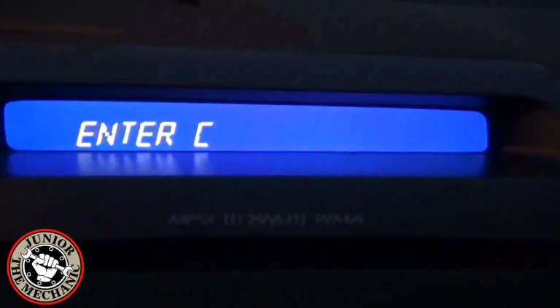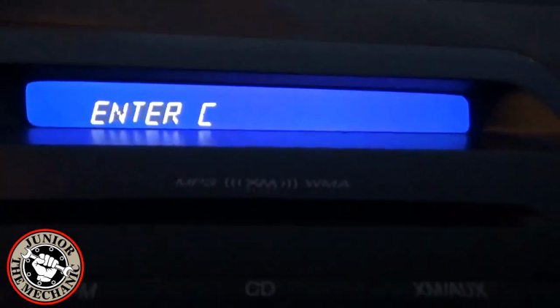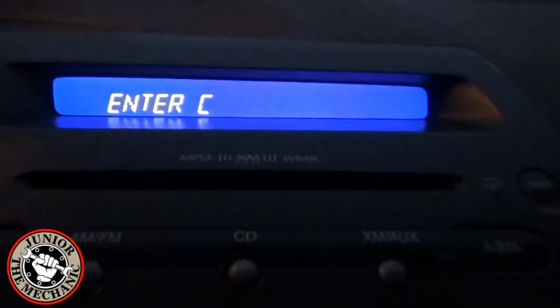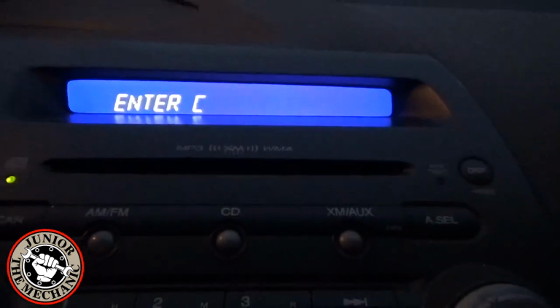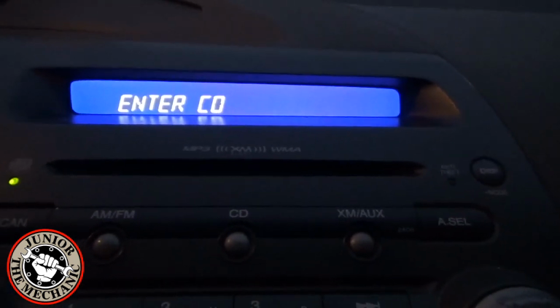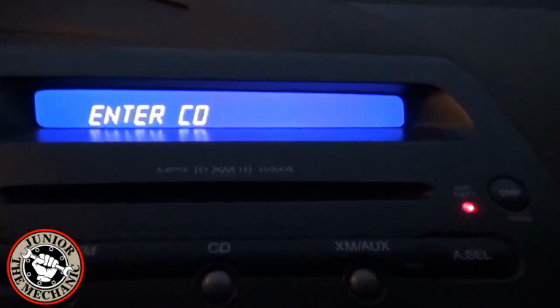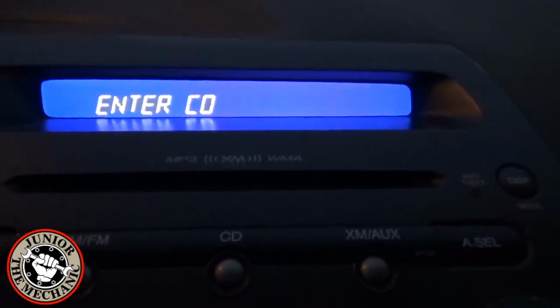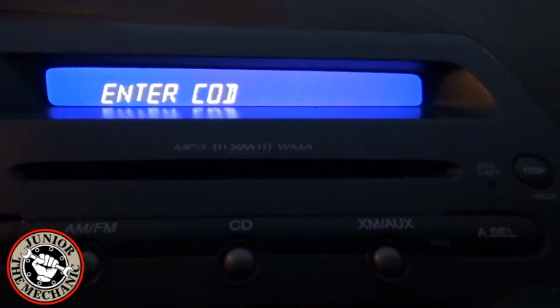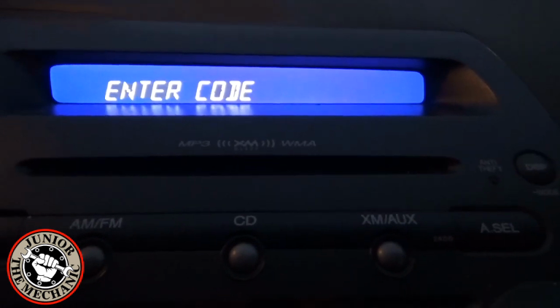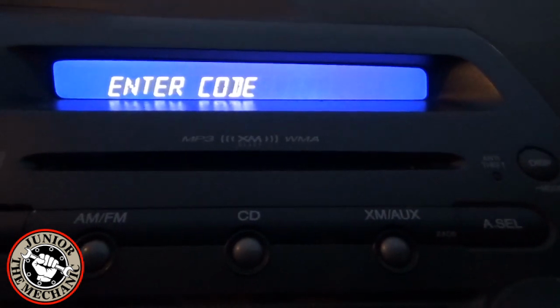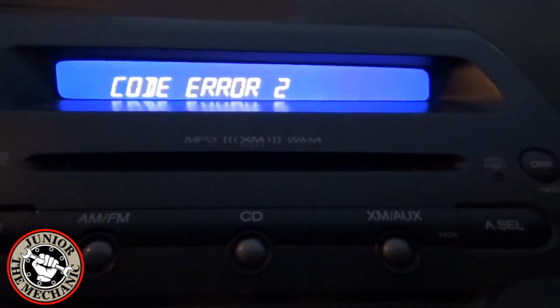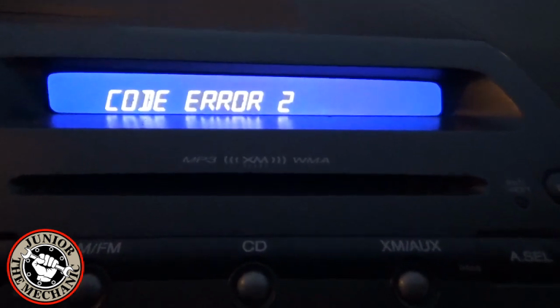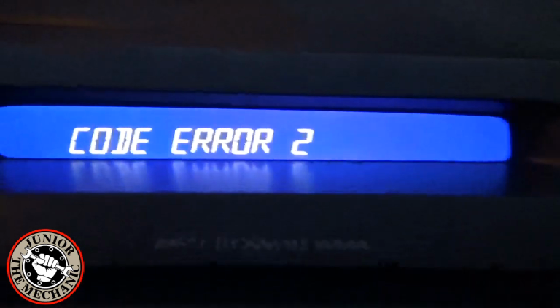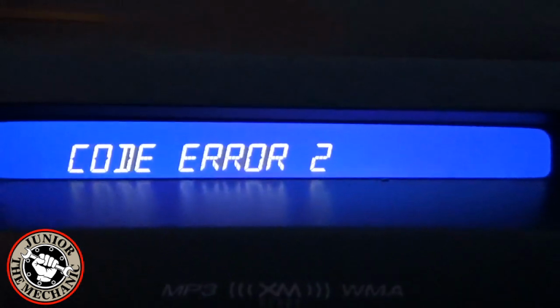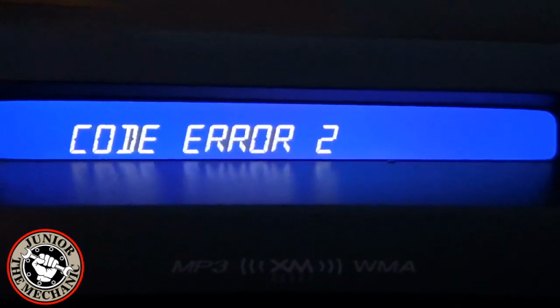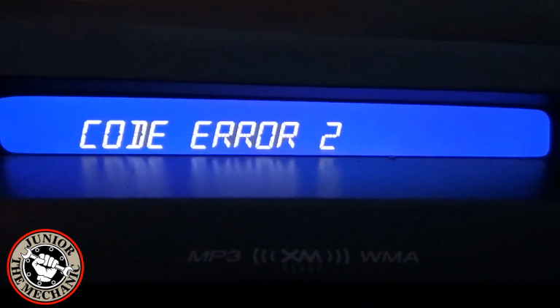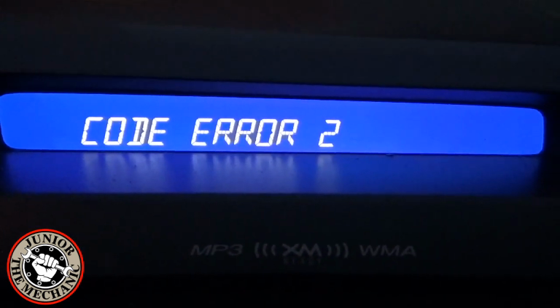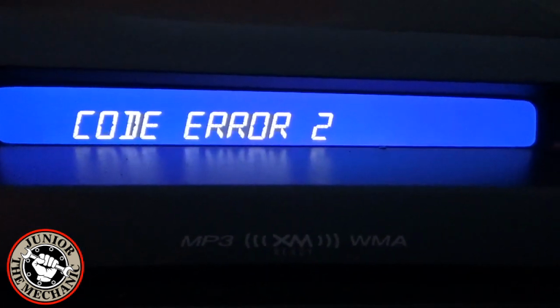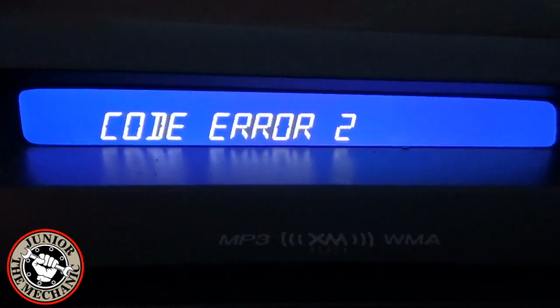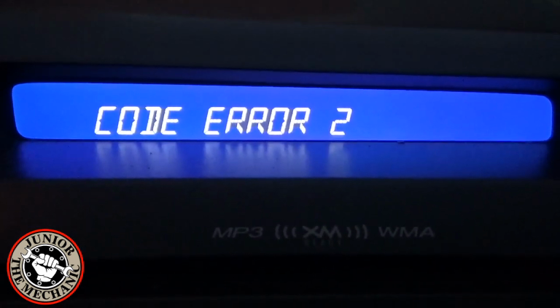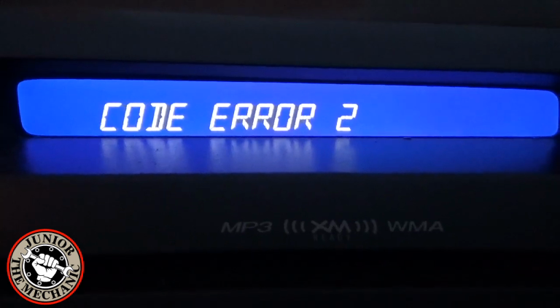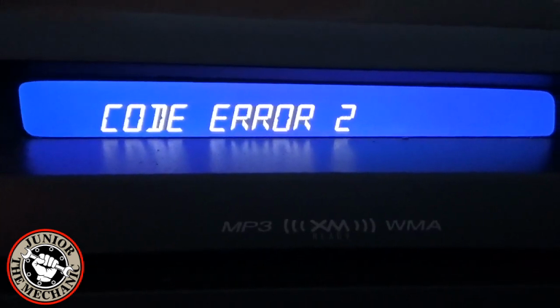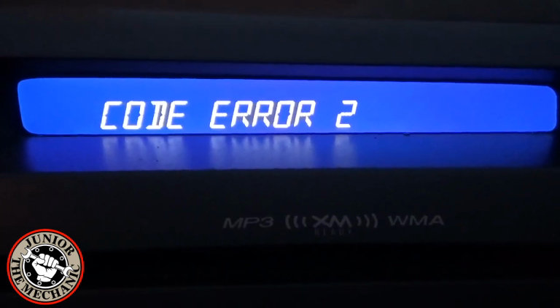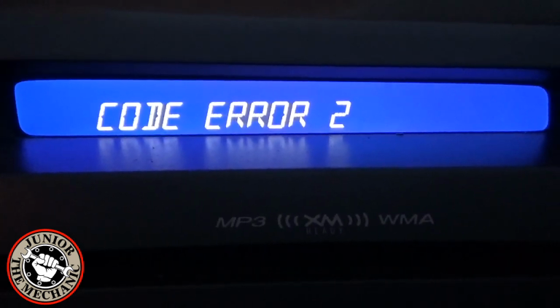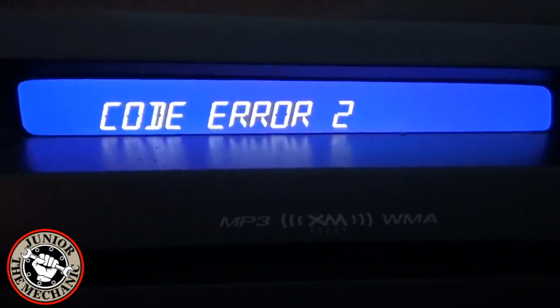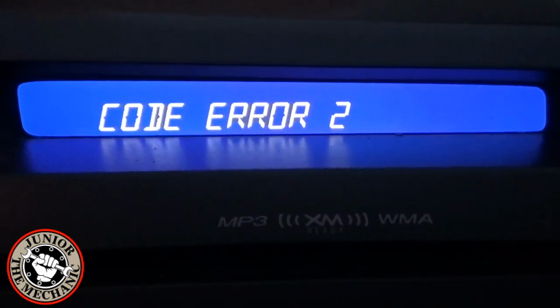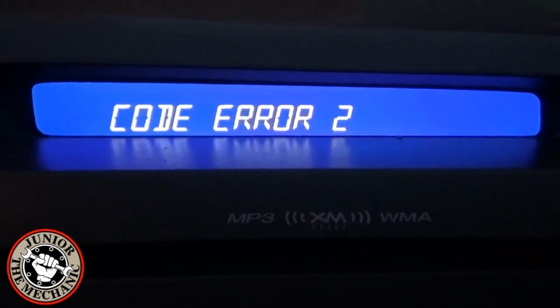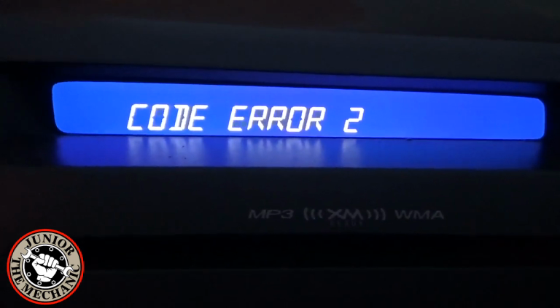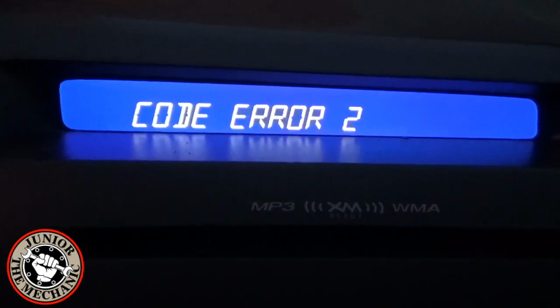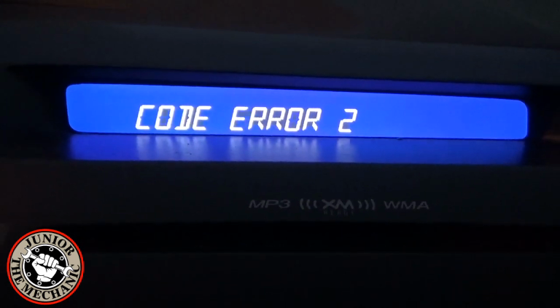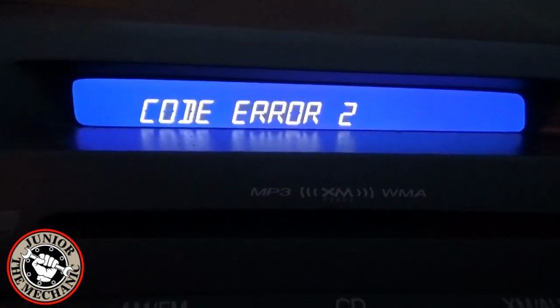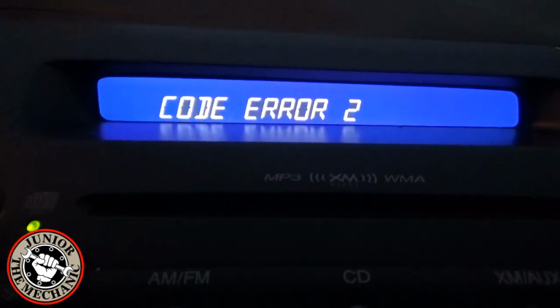As I'm pressing buttons on the radio, the display continues to say 'Code,' which means the radio is locked and disabled. The only way to unlock this radio and enable it again is to type in the correct password by pressing the number buttons.